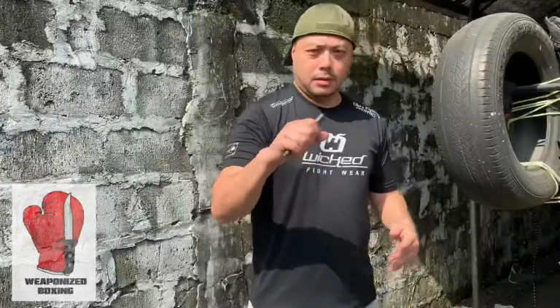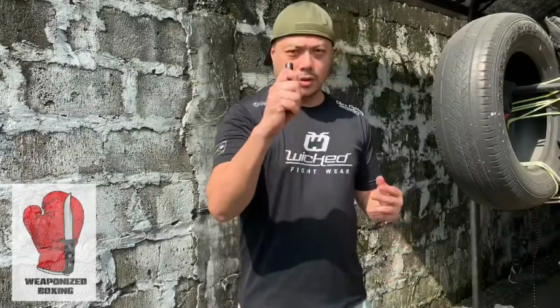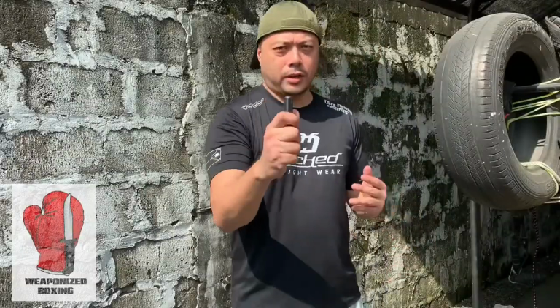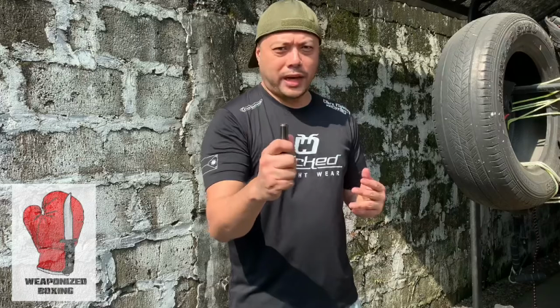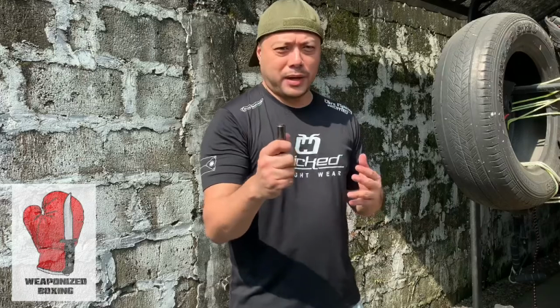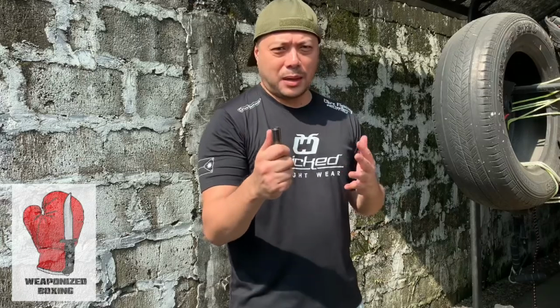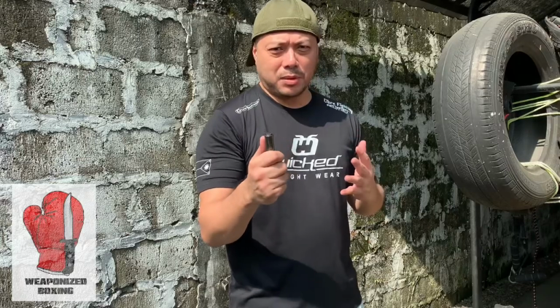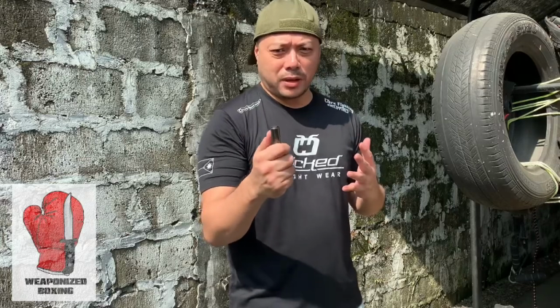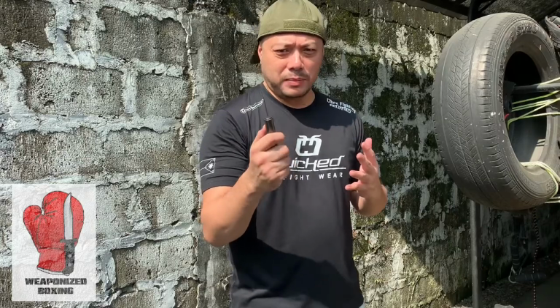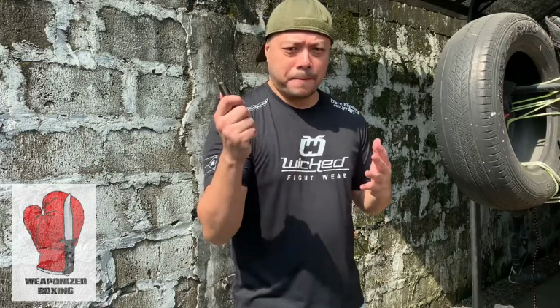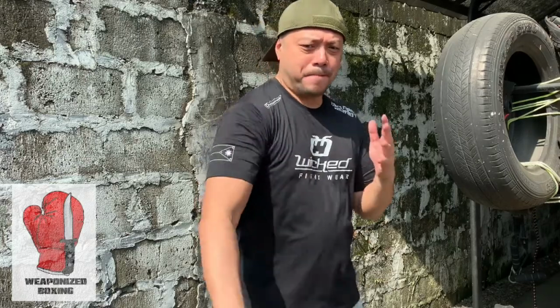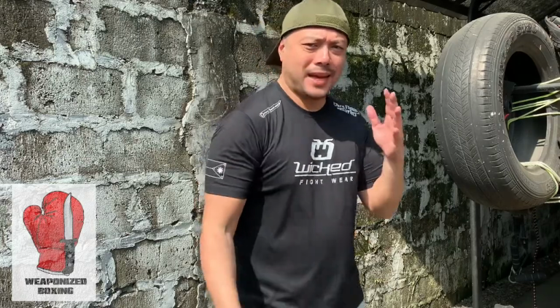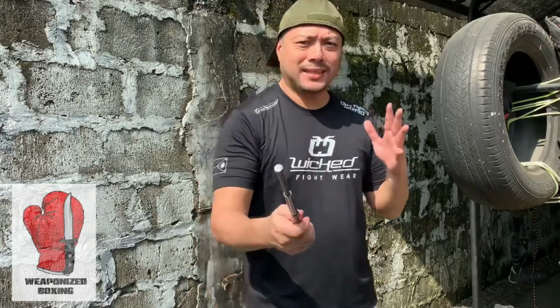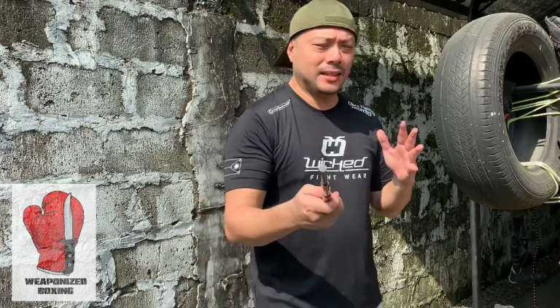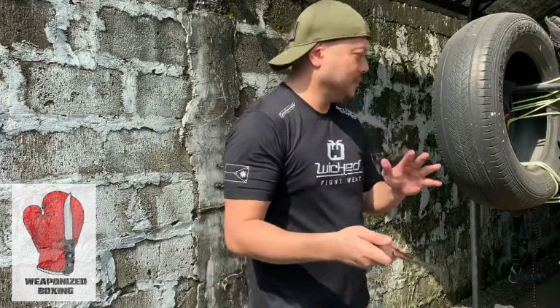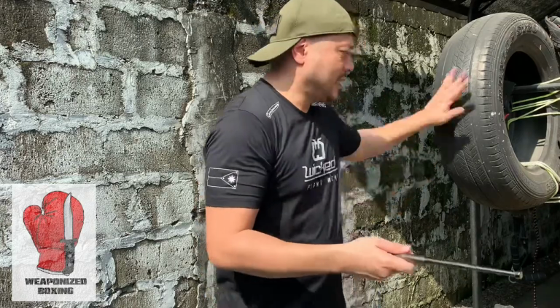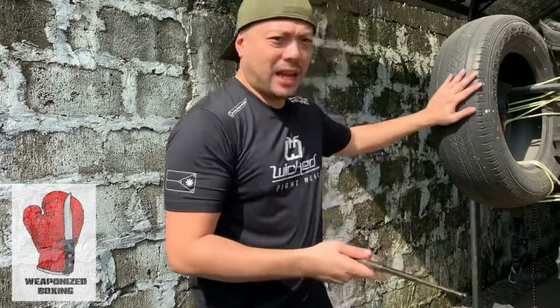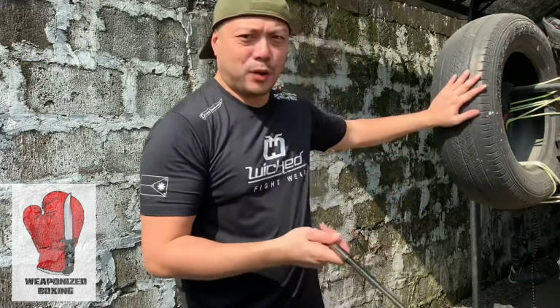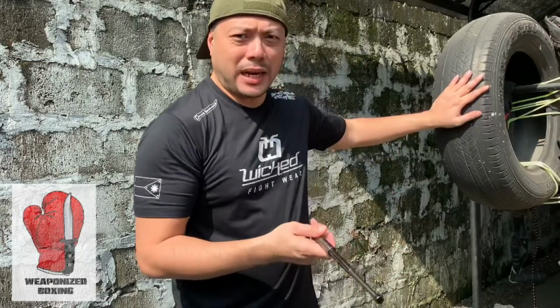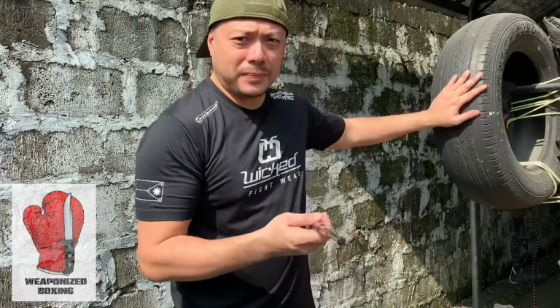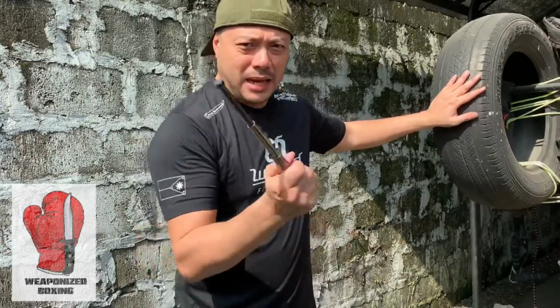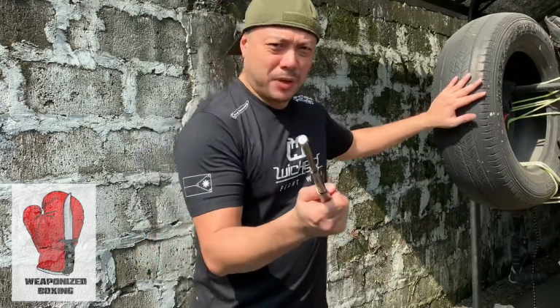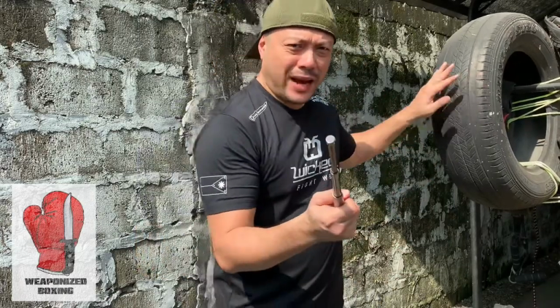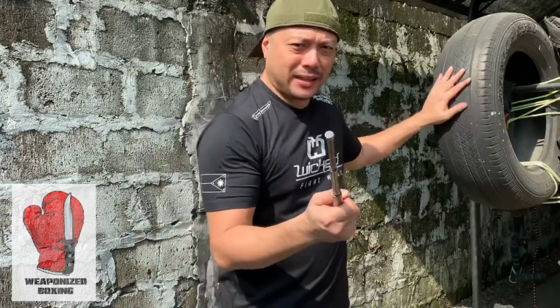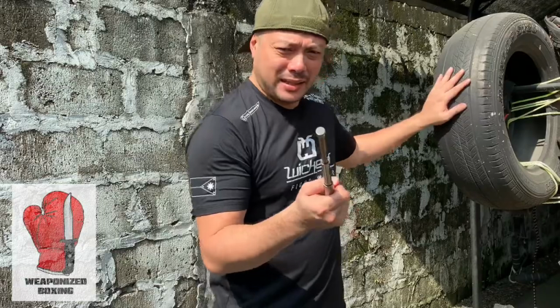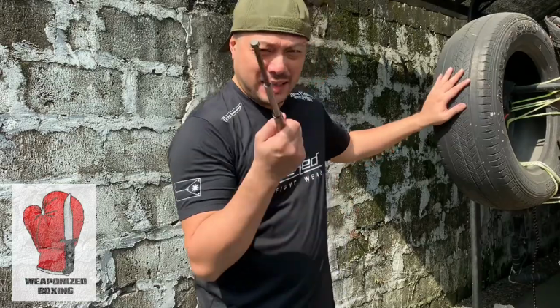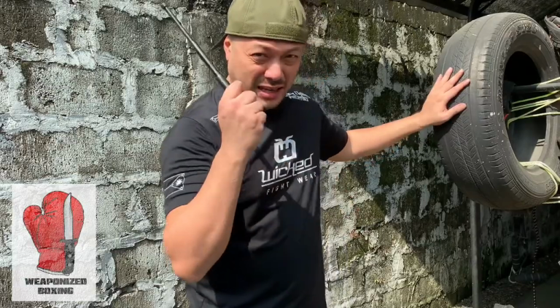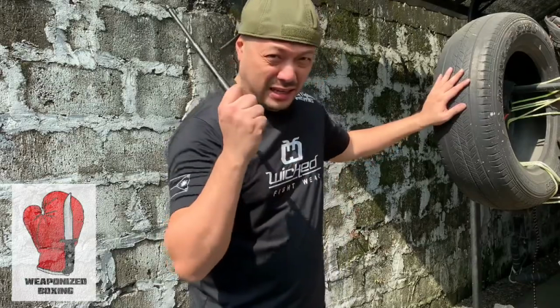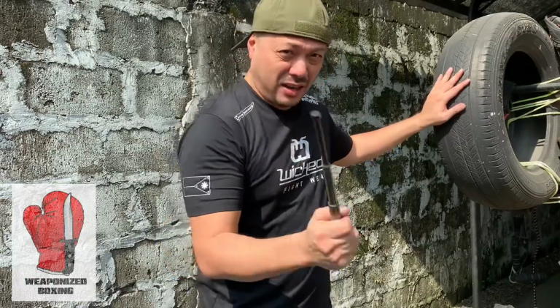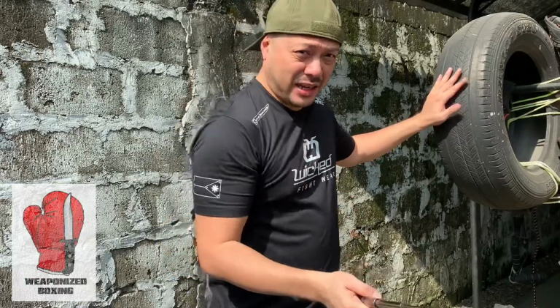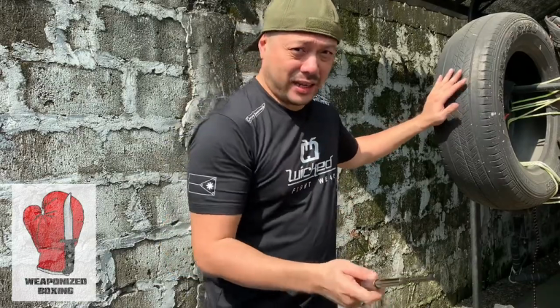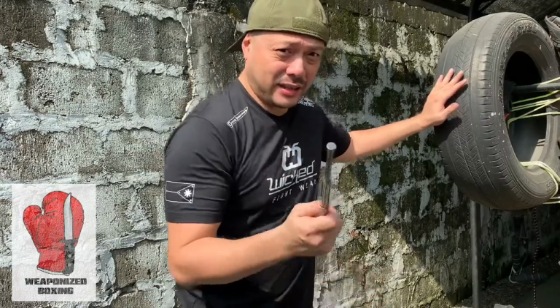Here I have my collapsible baton. I extend it. I have an old tire — I'm going to whack it as hard as I can.